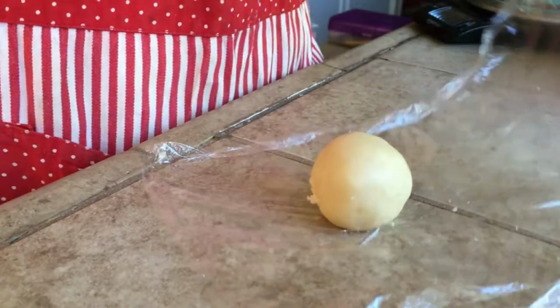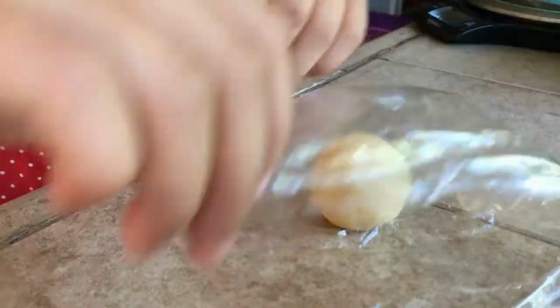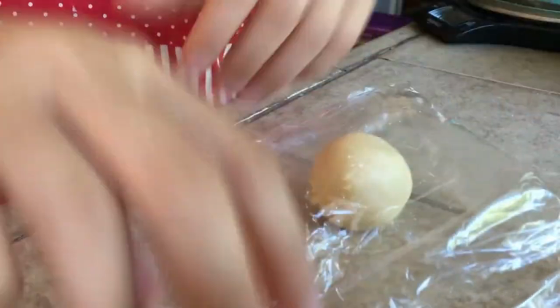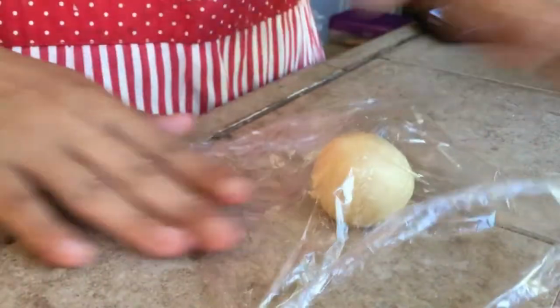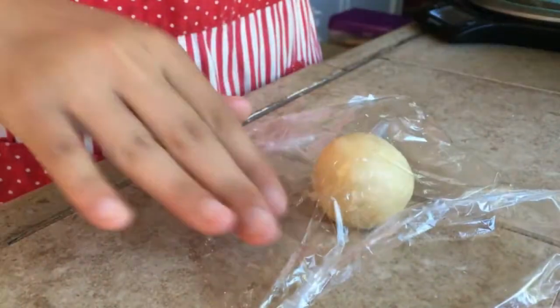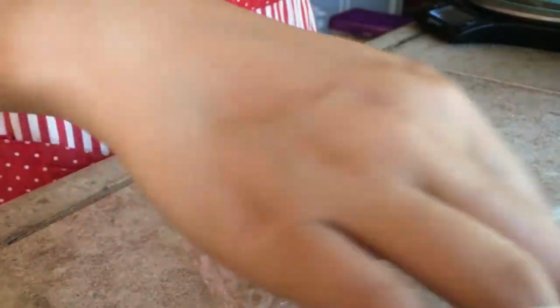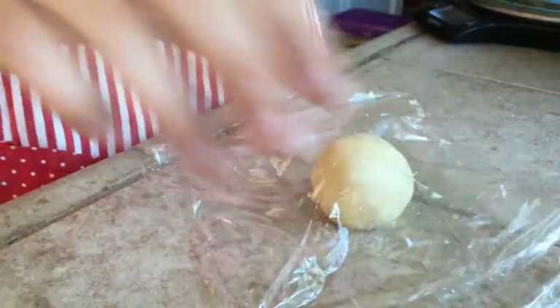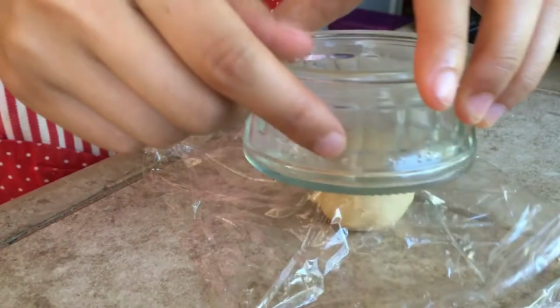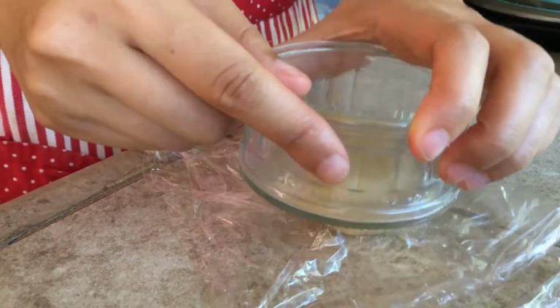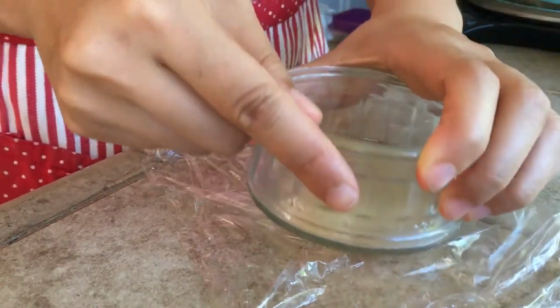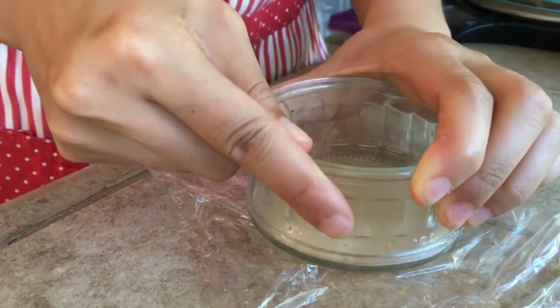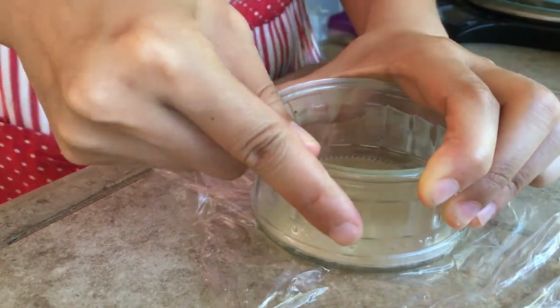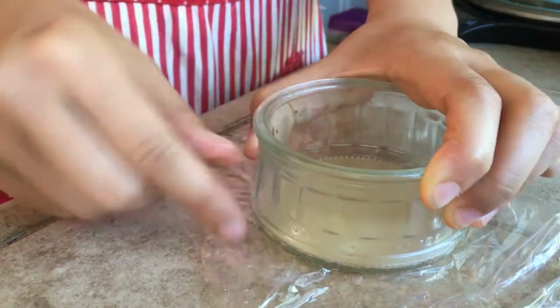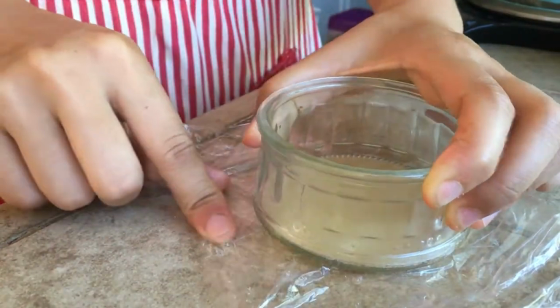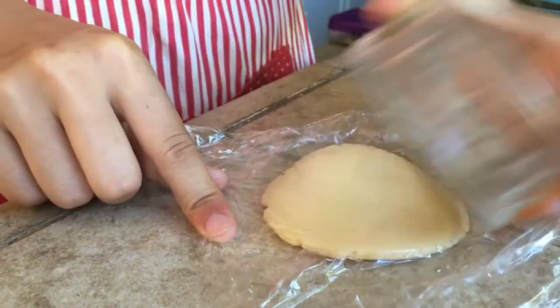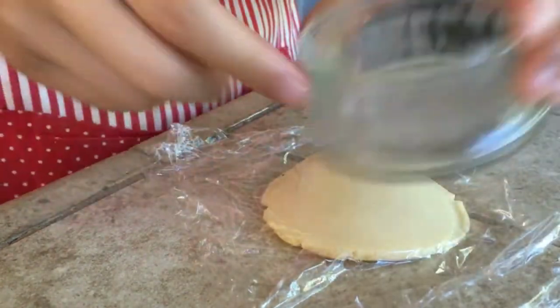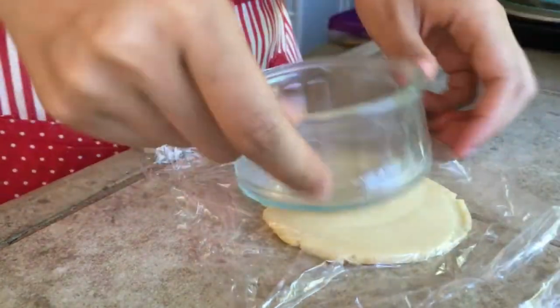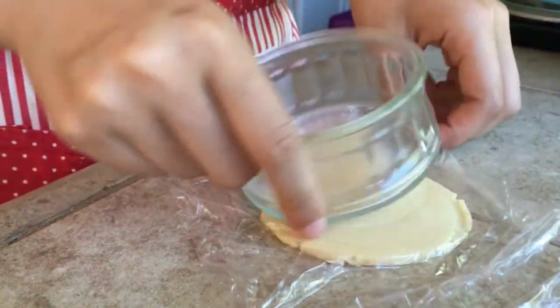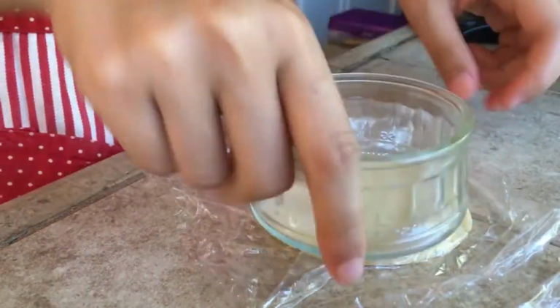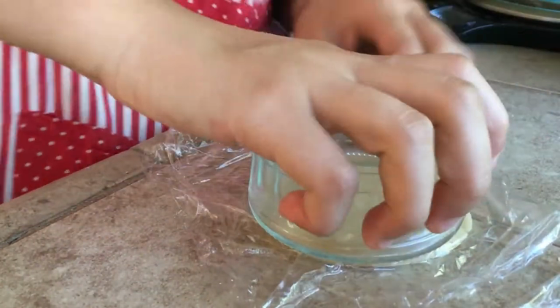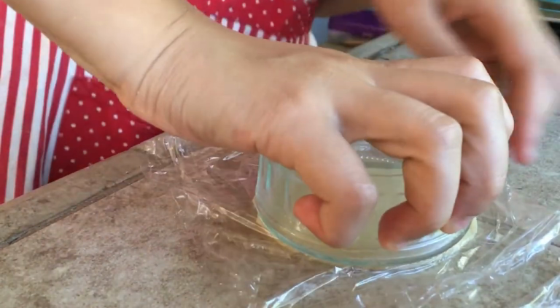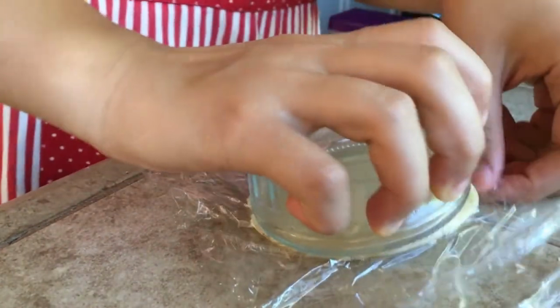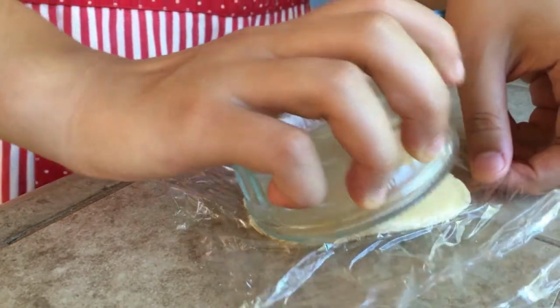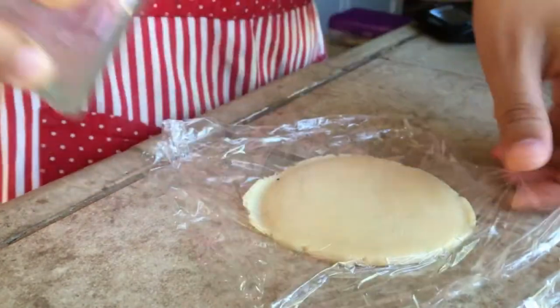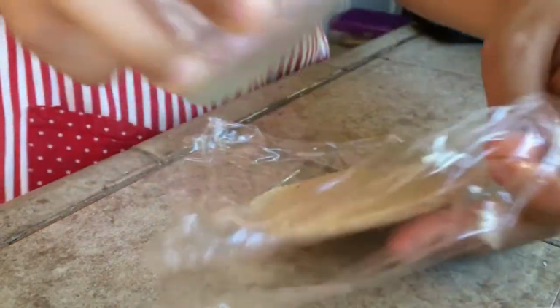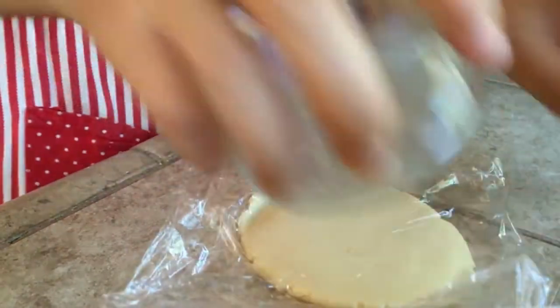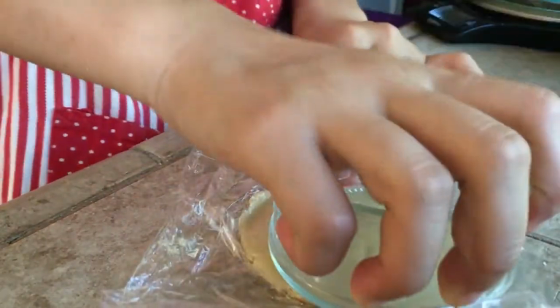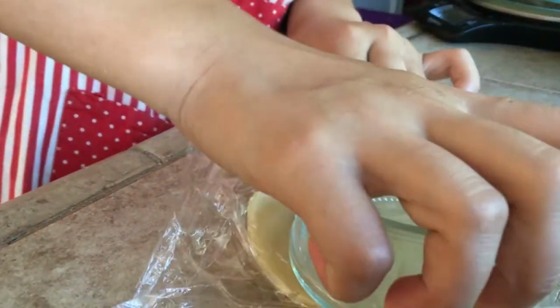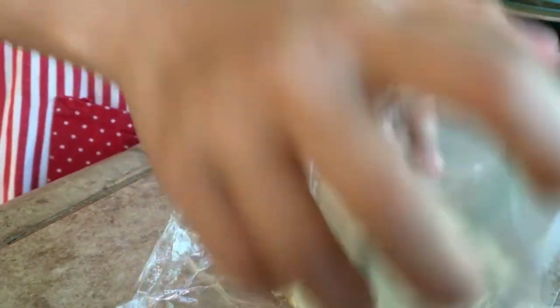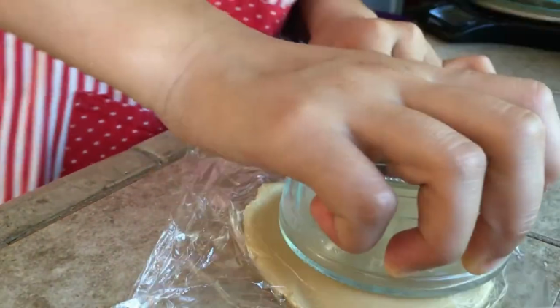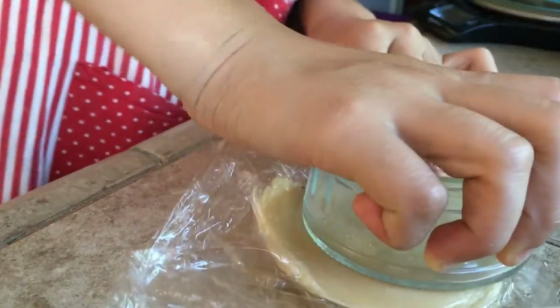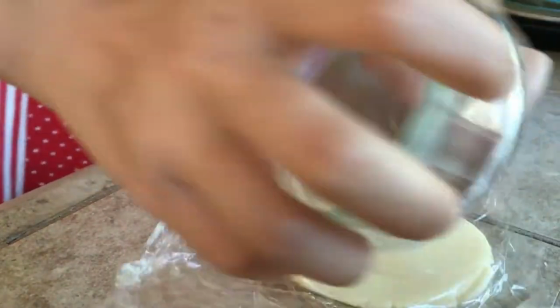Take a ball, place it on a plastic wrap, cover the top with another piece of plastic wrap, and flatten it with a flat surface like a cup. It should be about four inches wide.